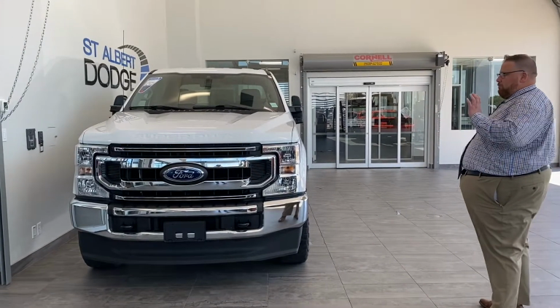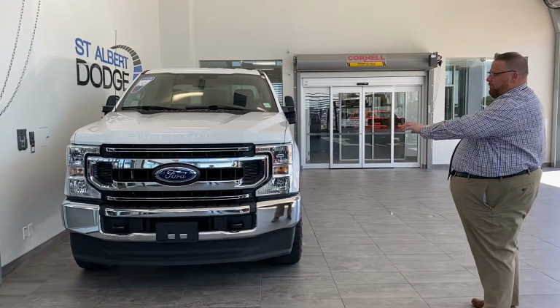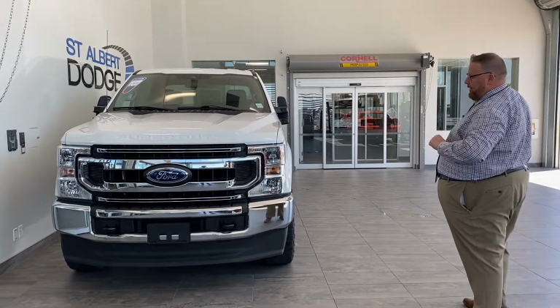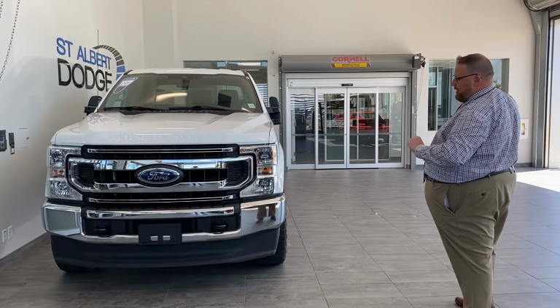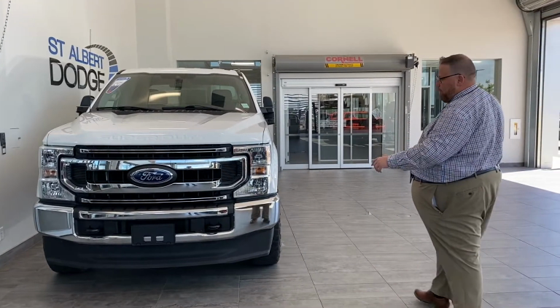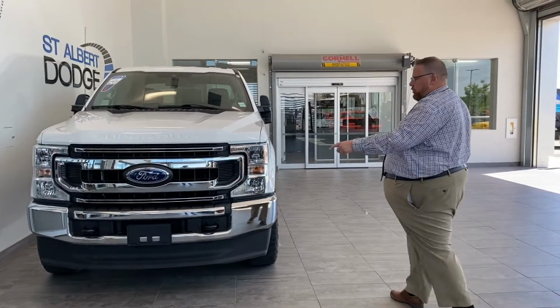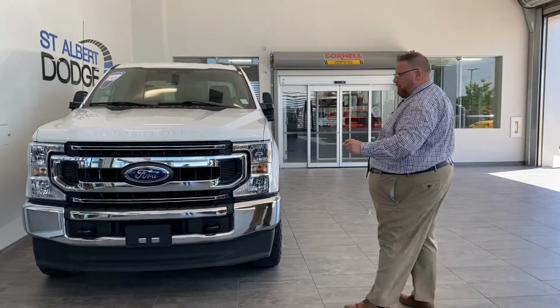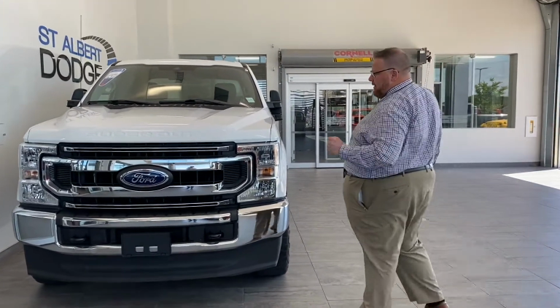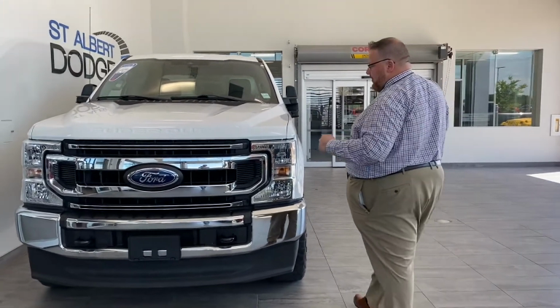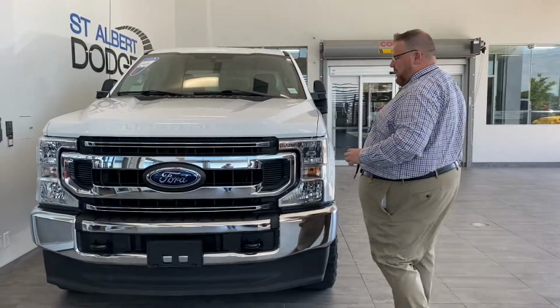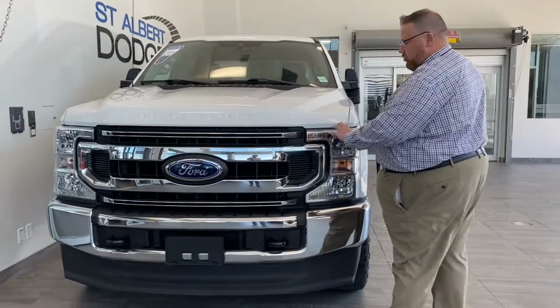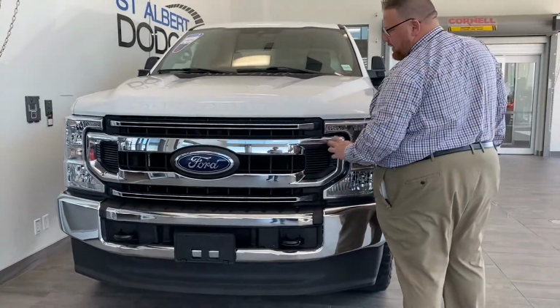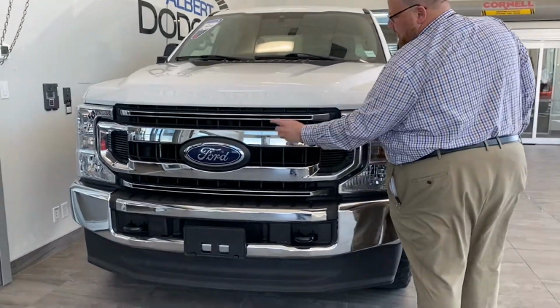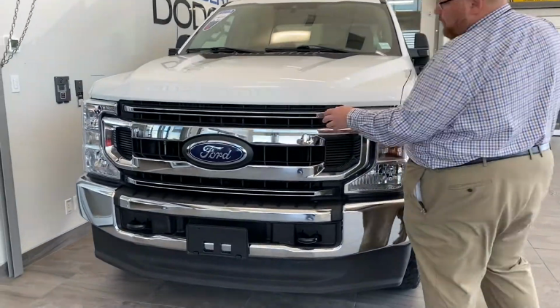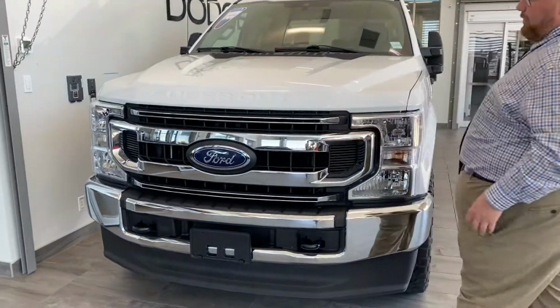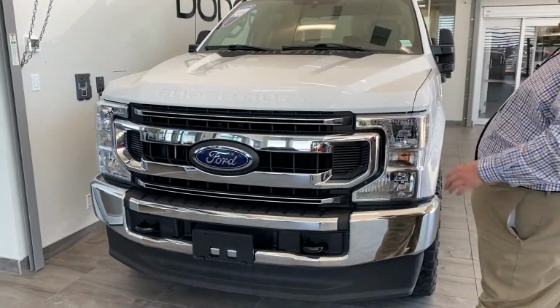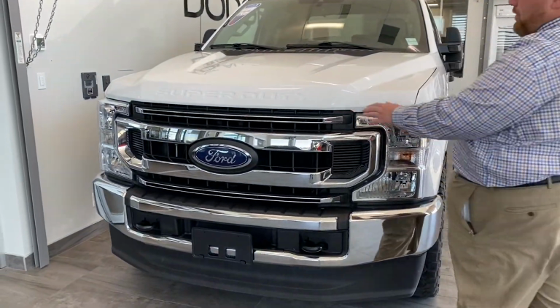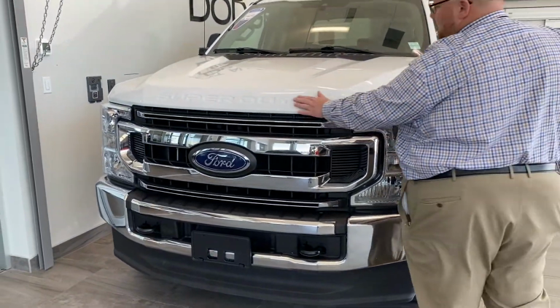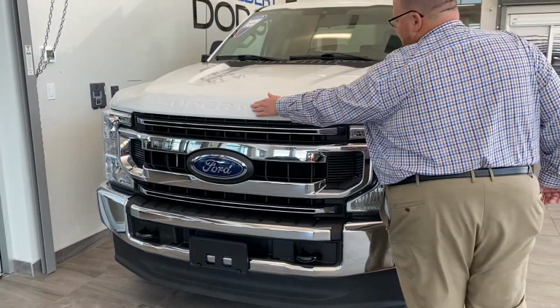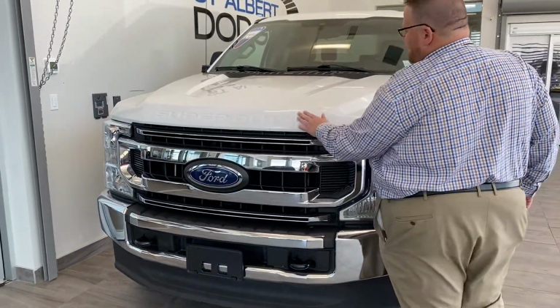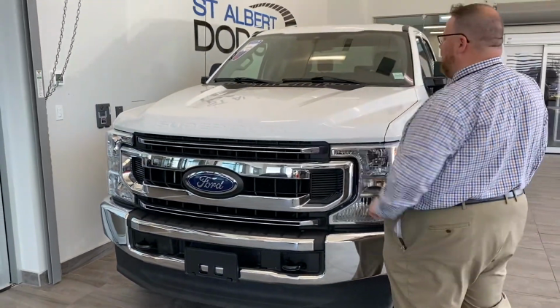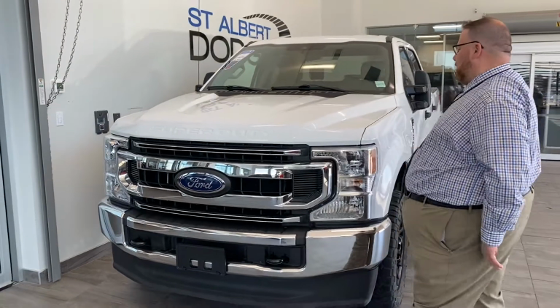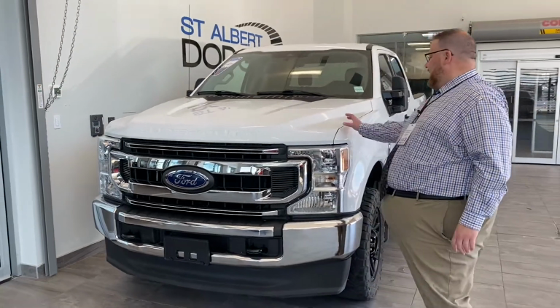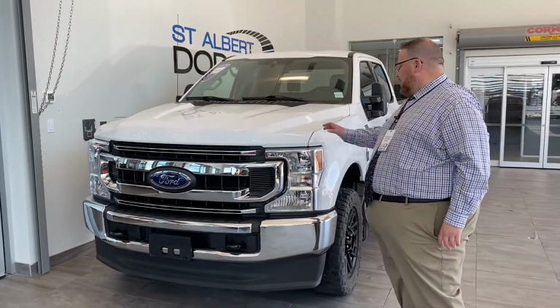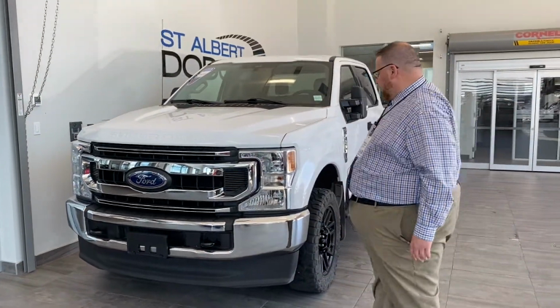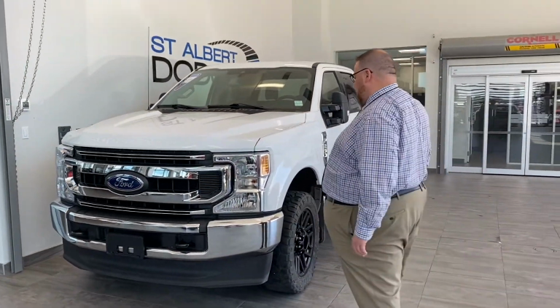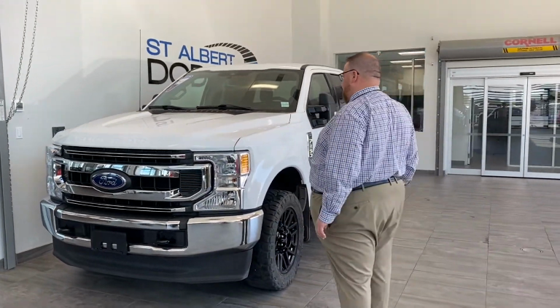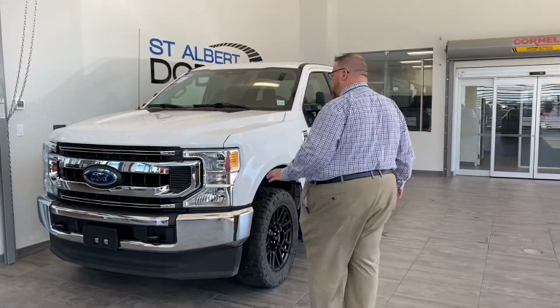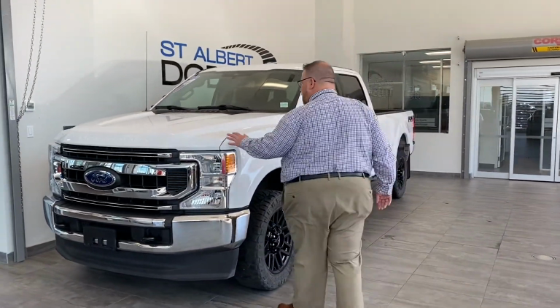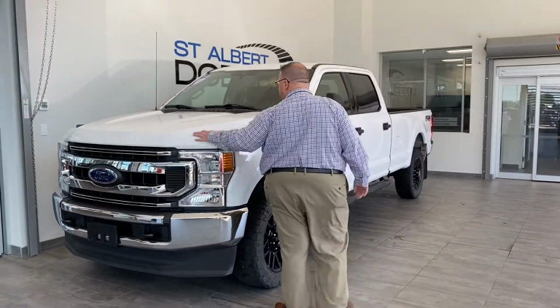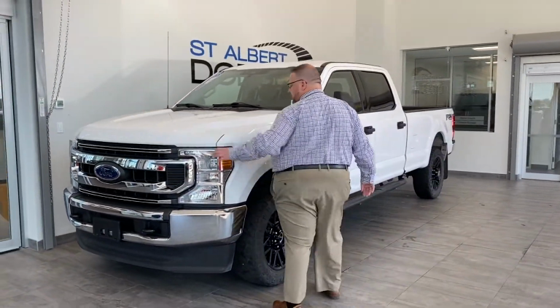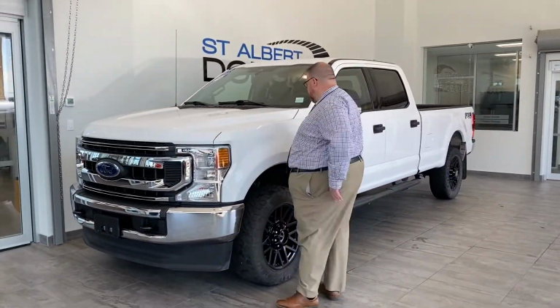Big, beautiful headlights up front, steel bumper, tow hooks — very, very strong front end. Big blue oval on the front, and then of course the embossed Super Duty on there as well.